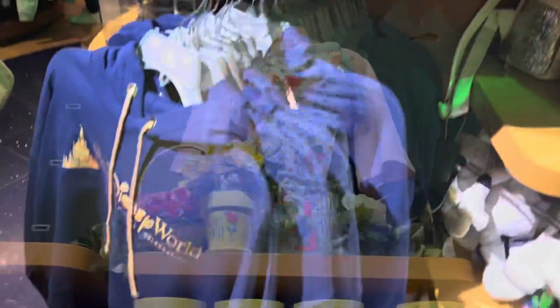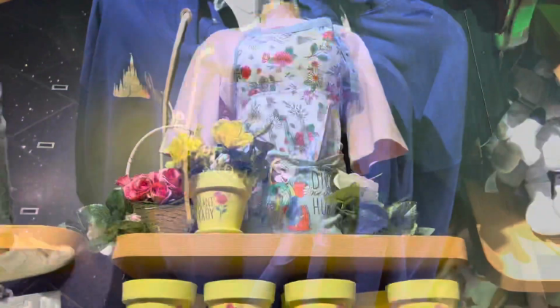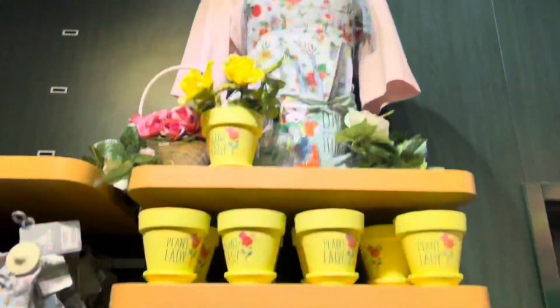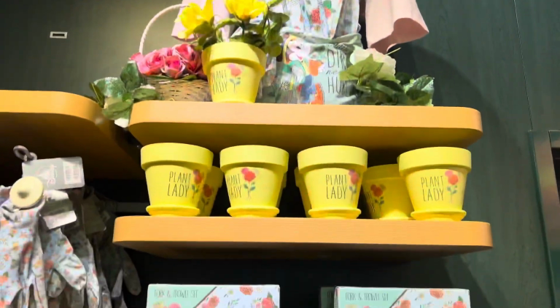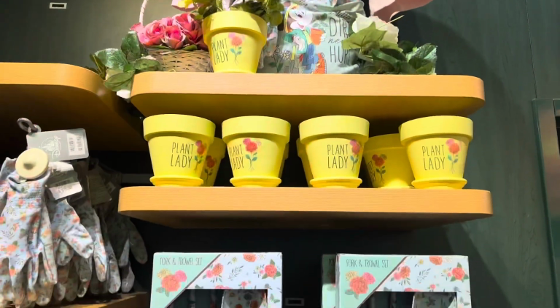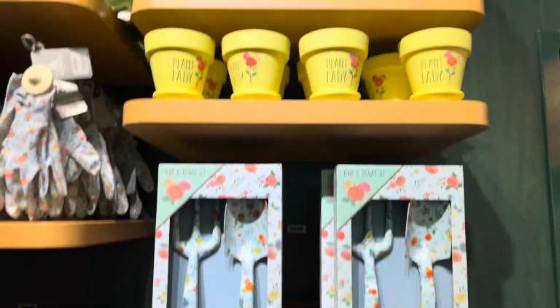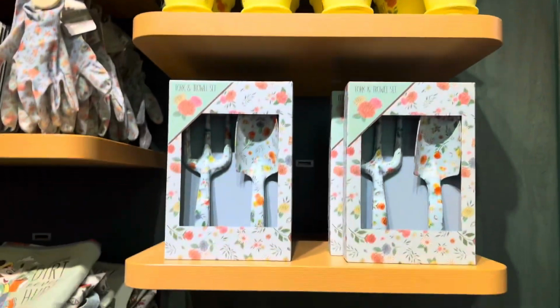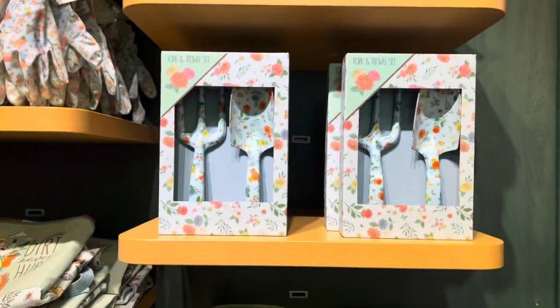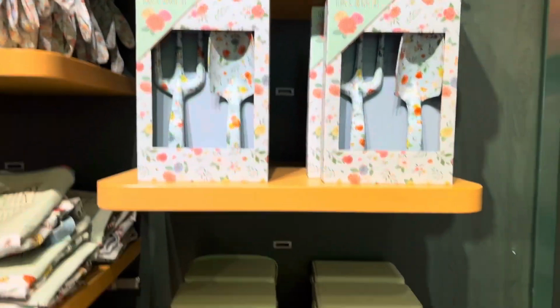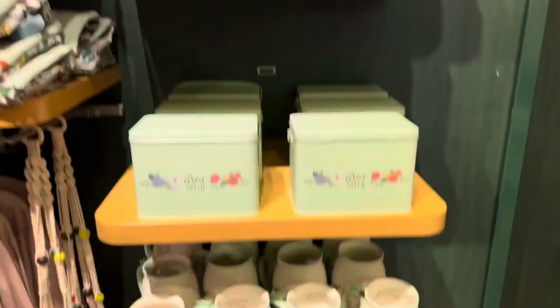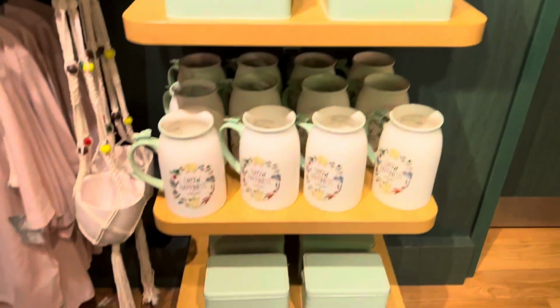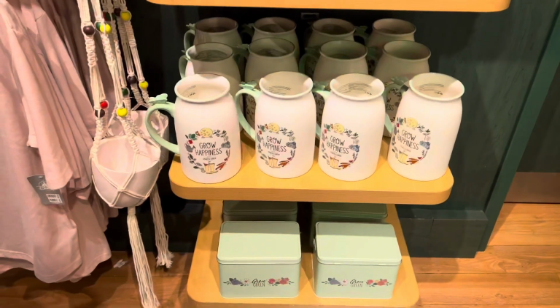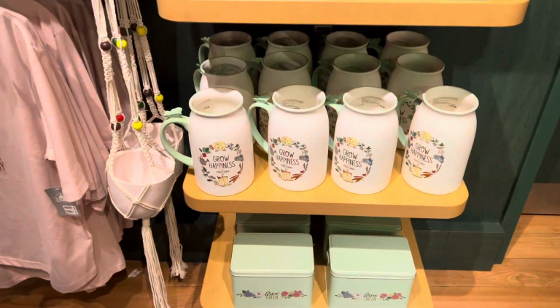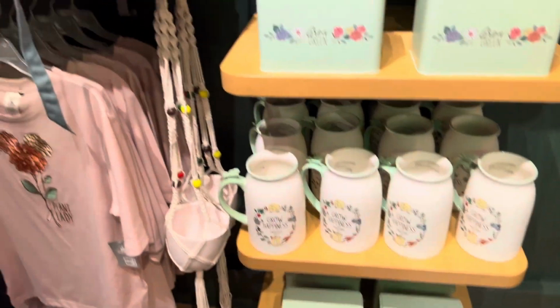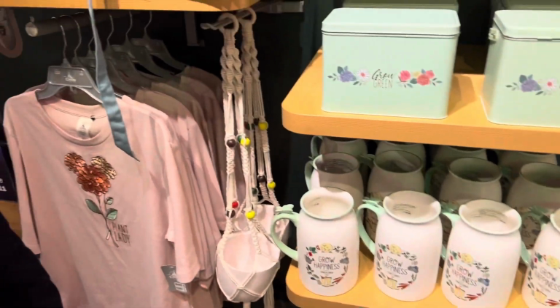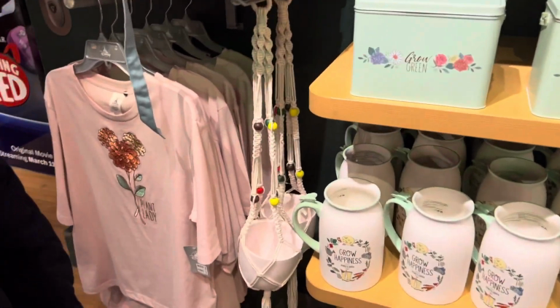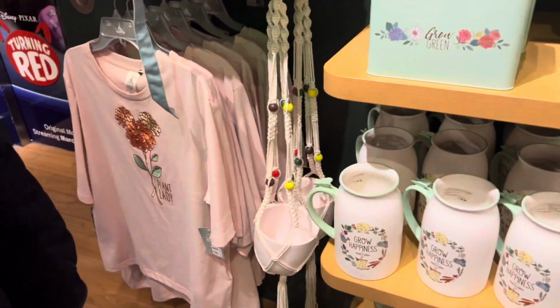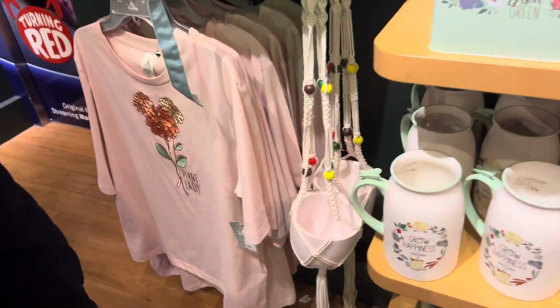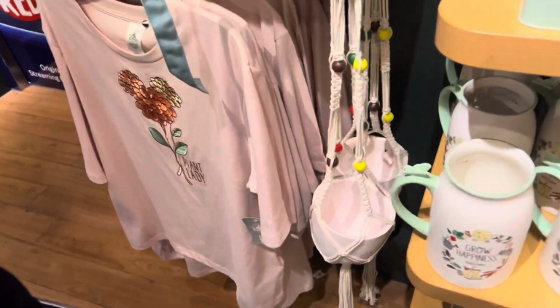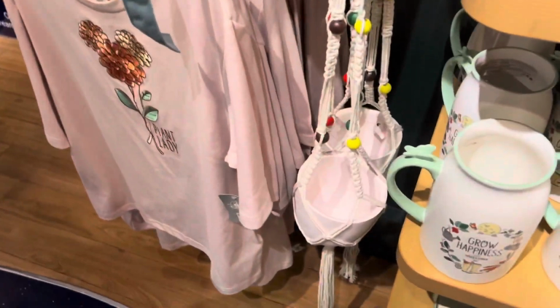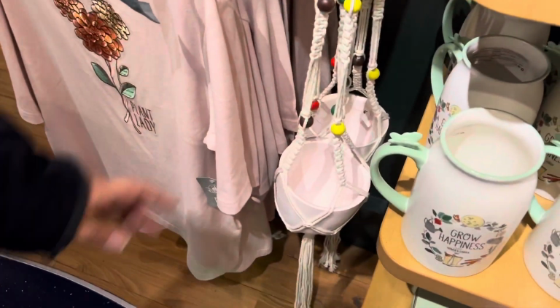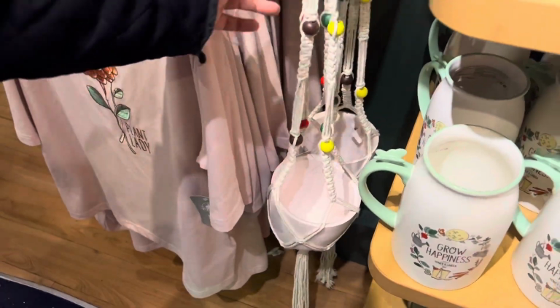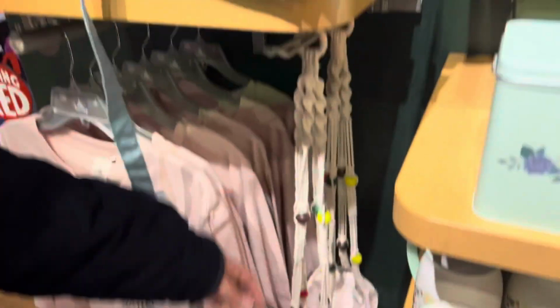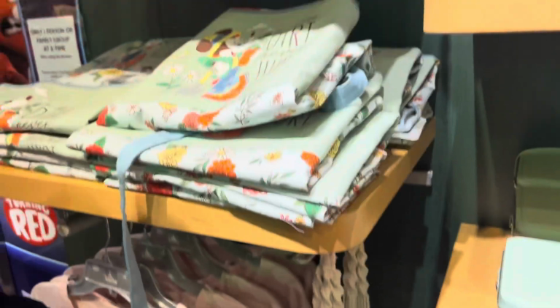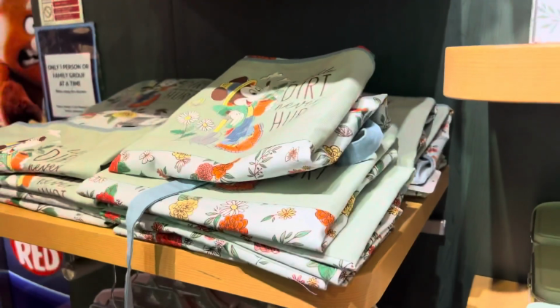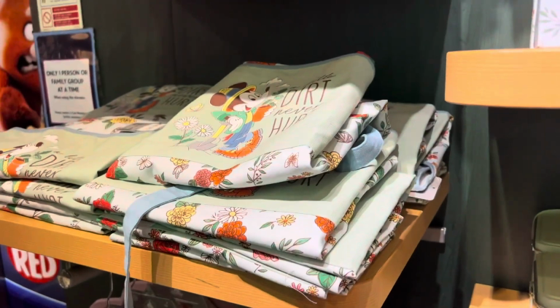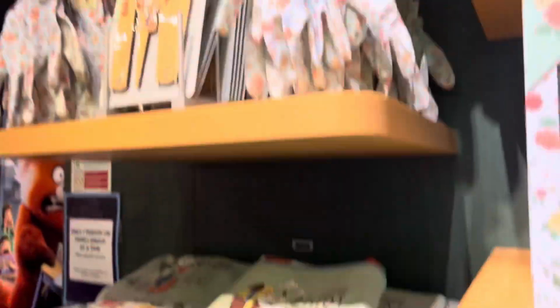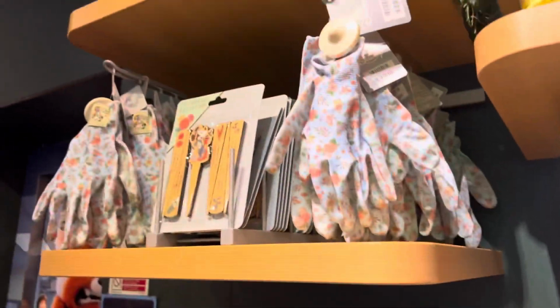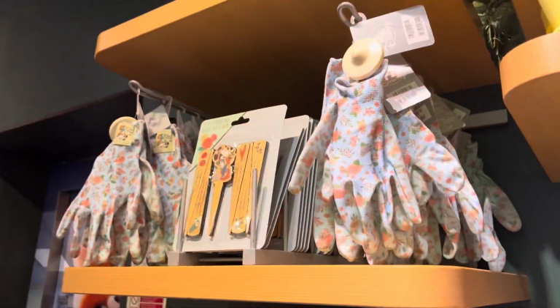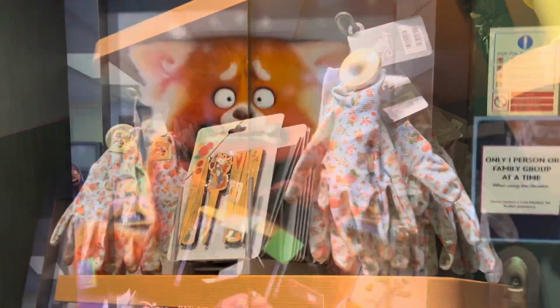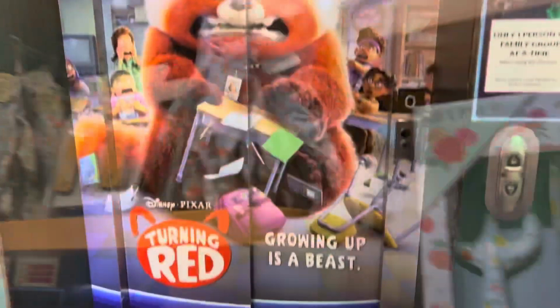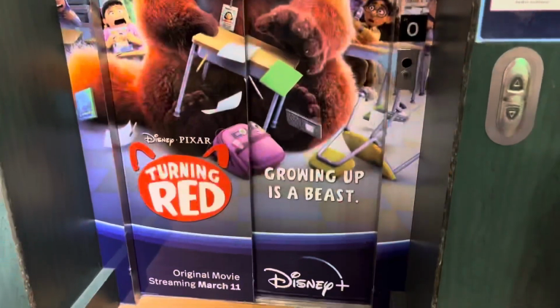How cool is this if you're into gardening? That's so adorable. Is it a plant holder? Yeah, you hide it. I like what they've done with the elevator.